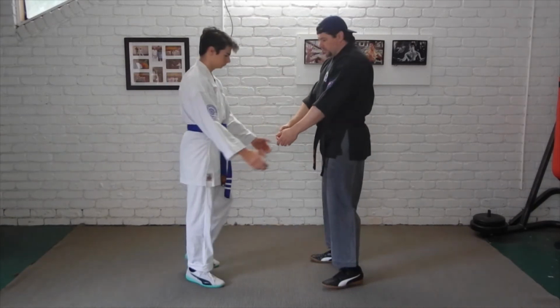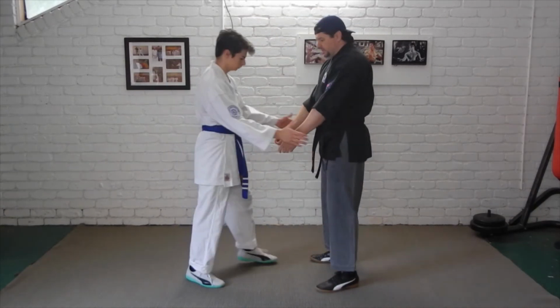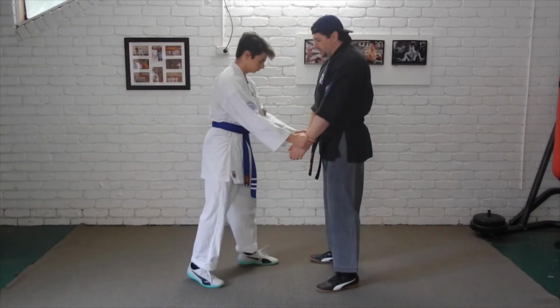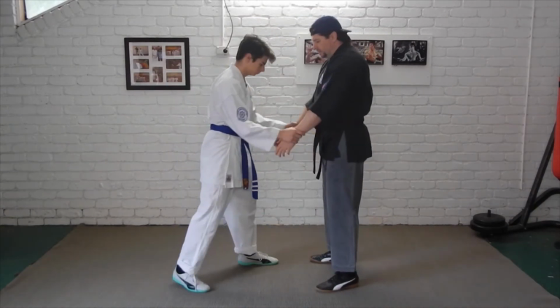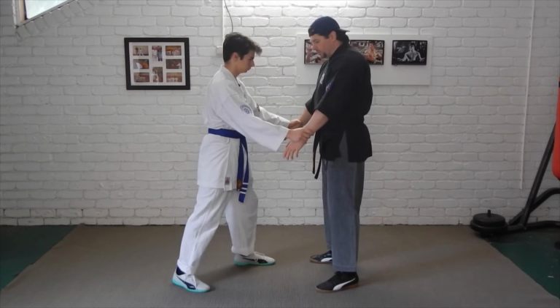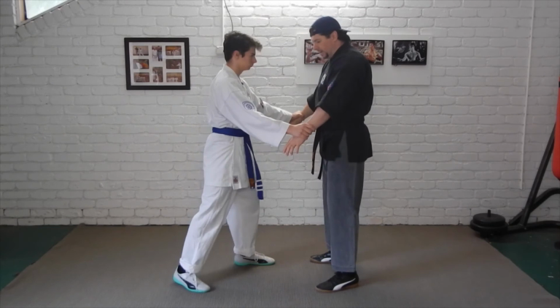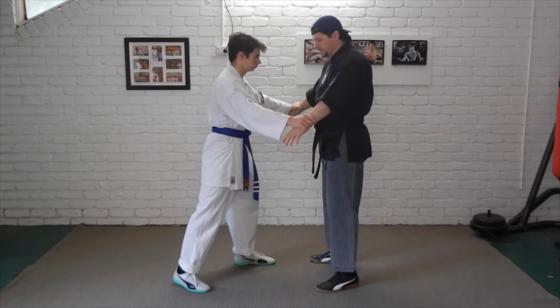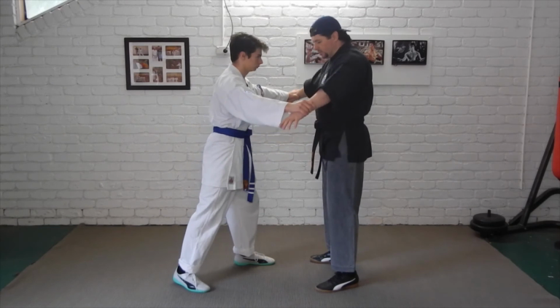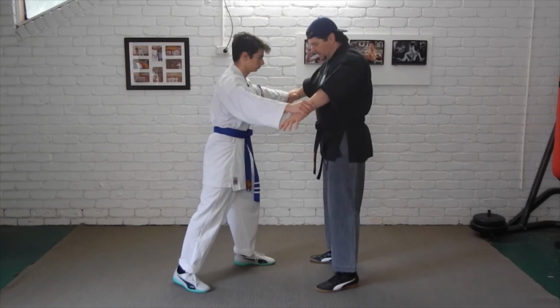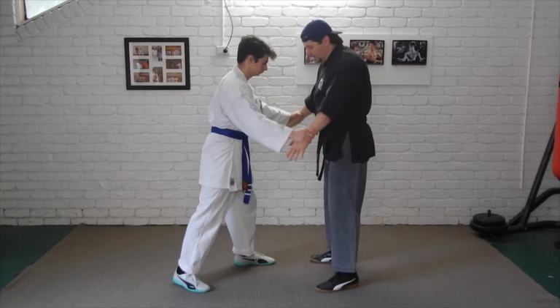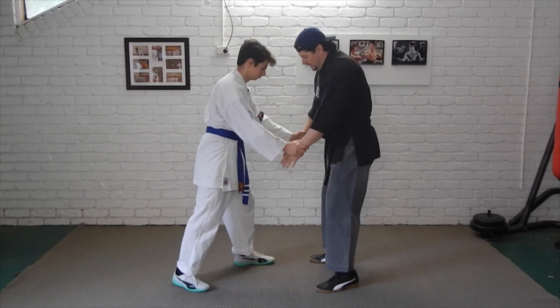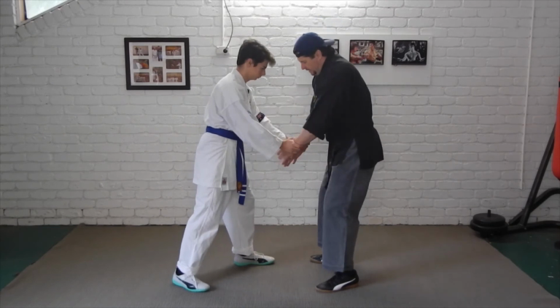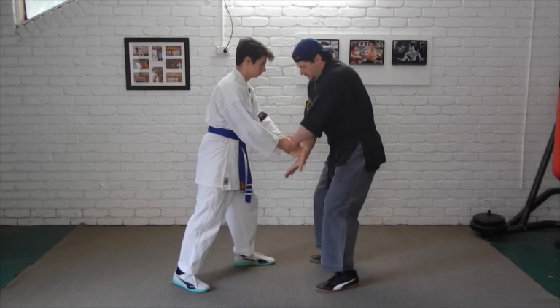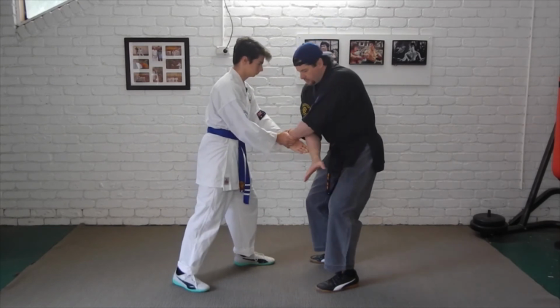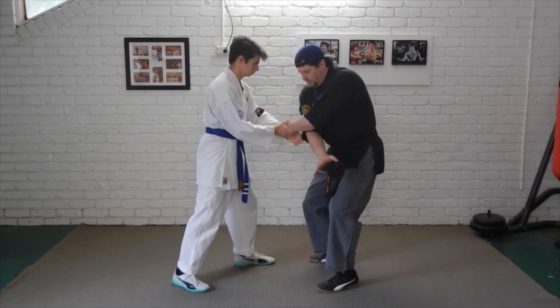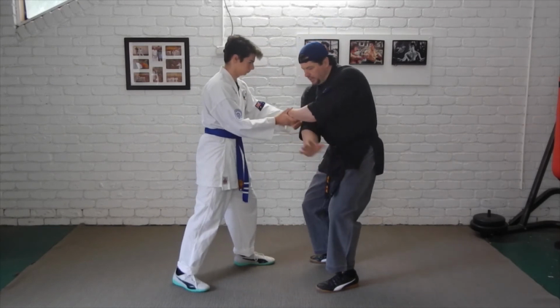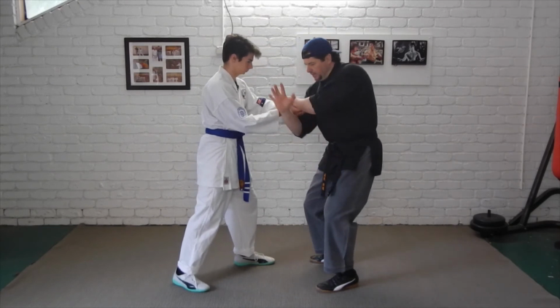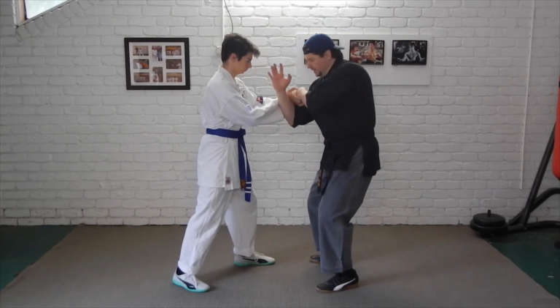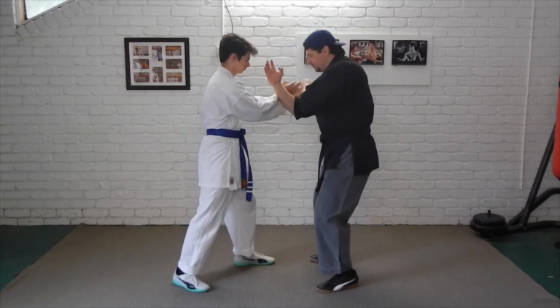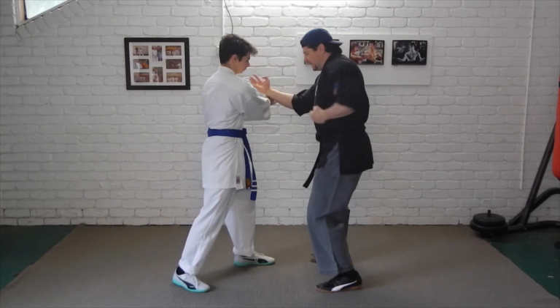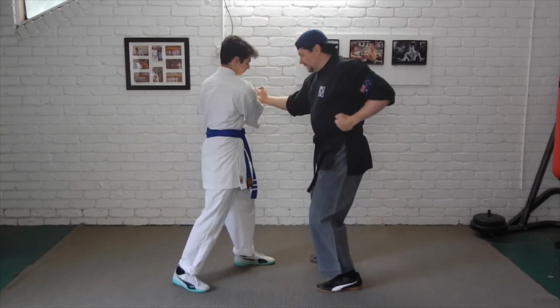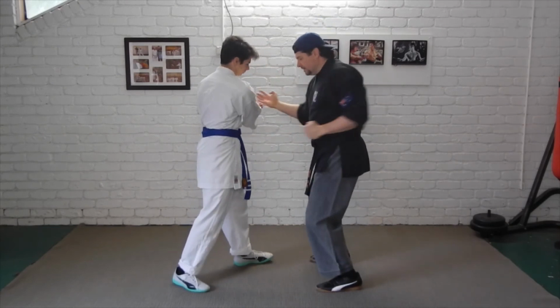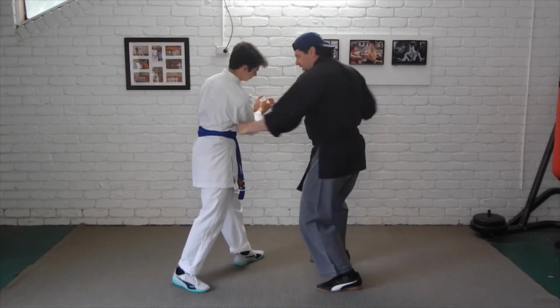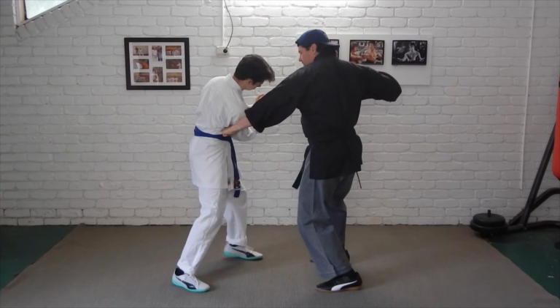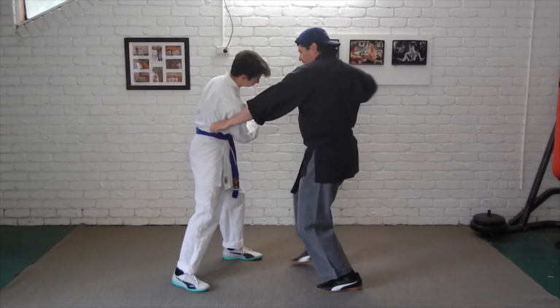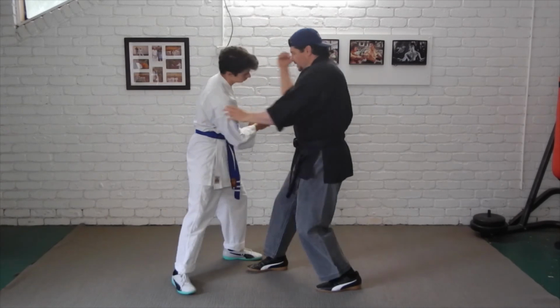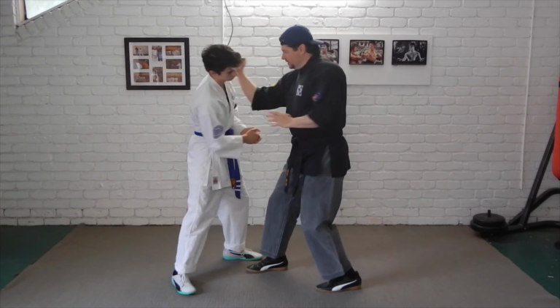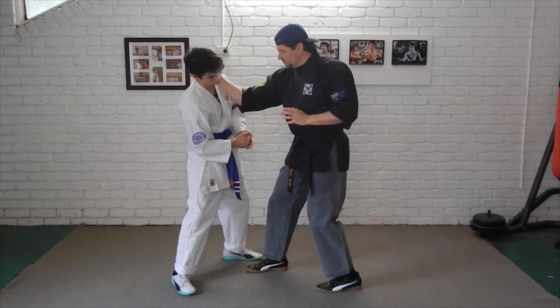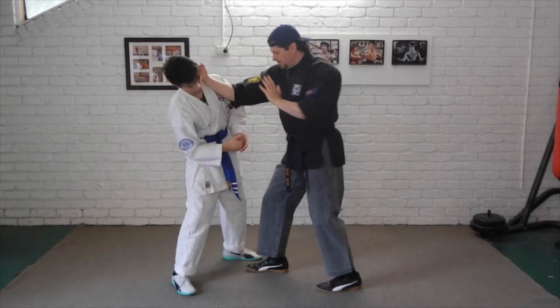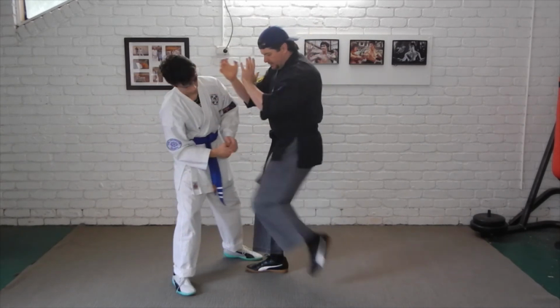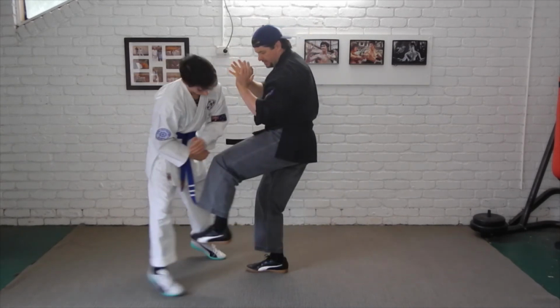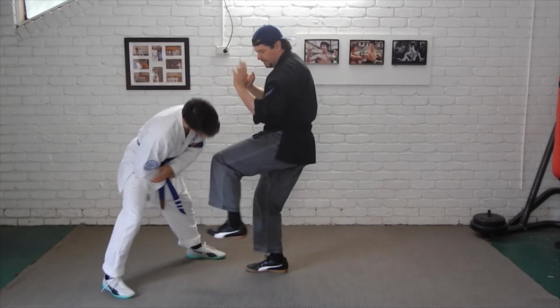He grabs the wrists, we push out, he pushes in, strip, break, punch, chop, kick.